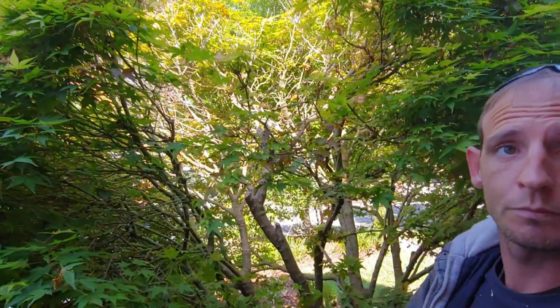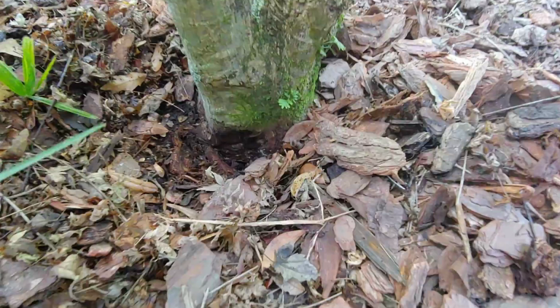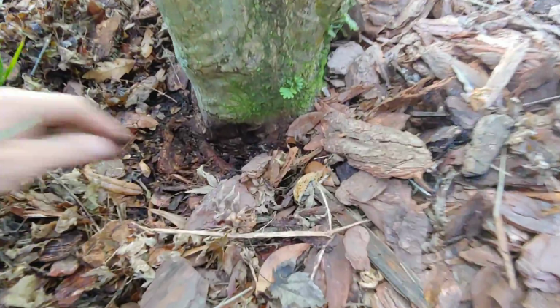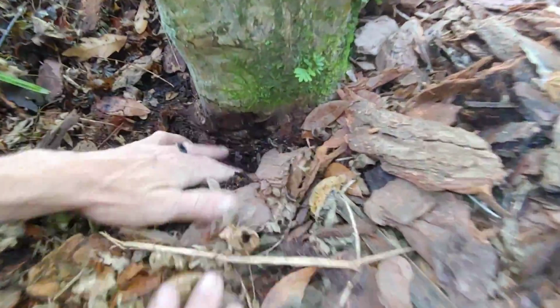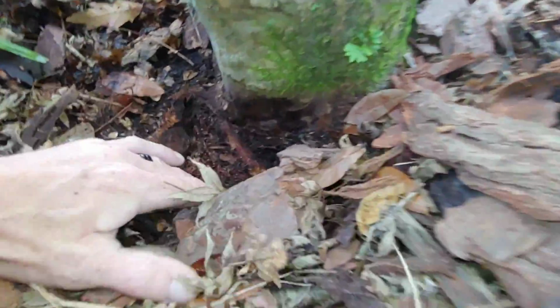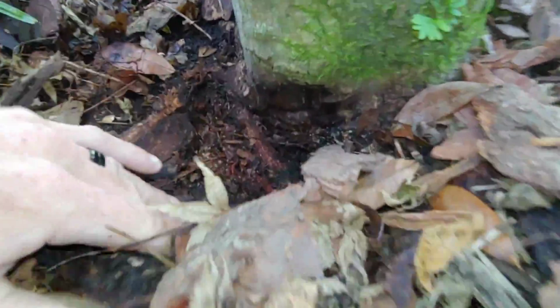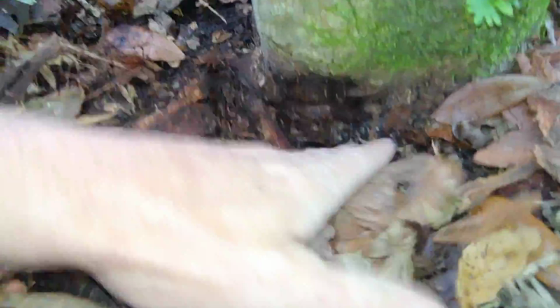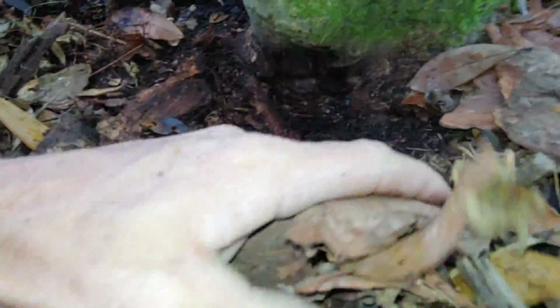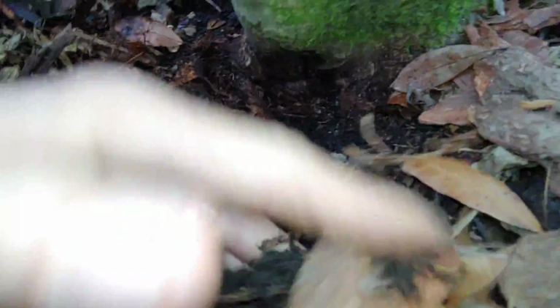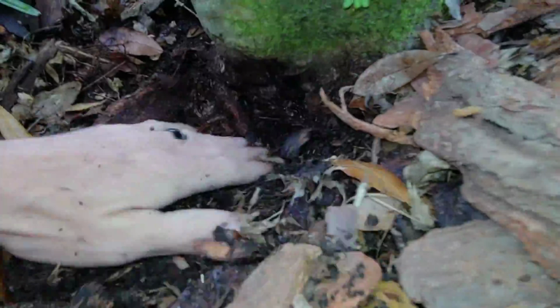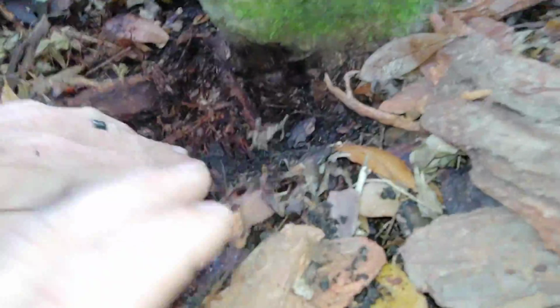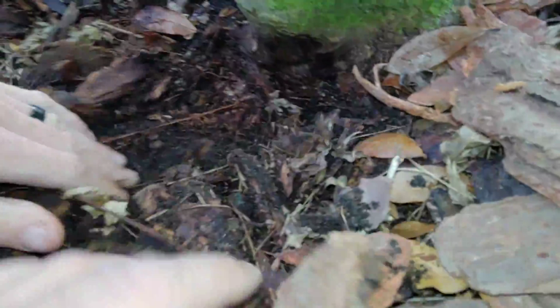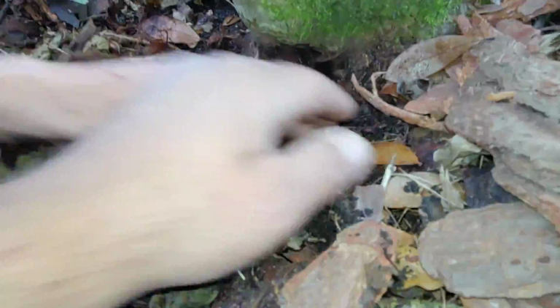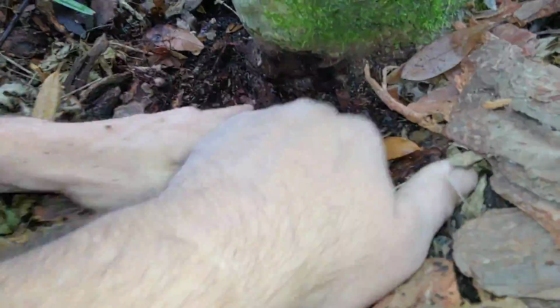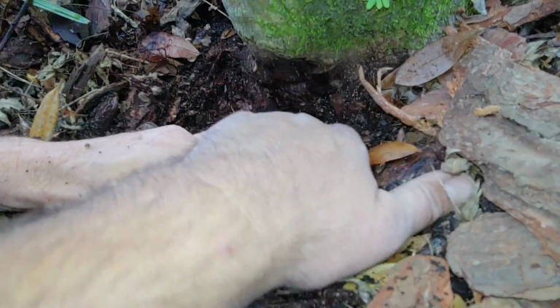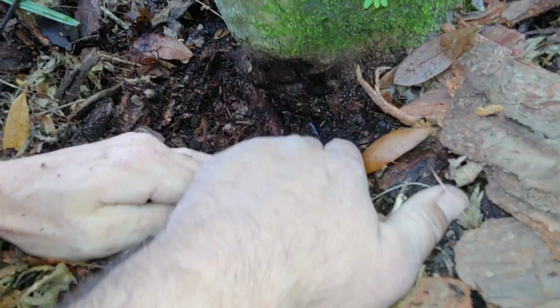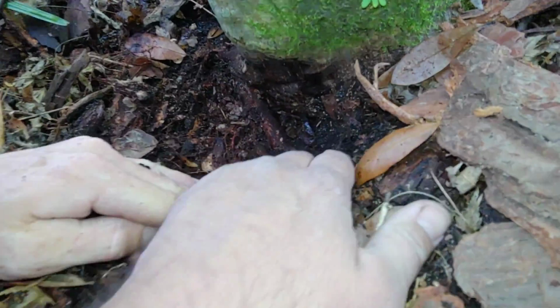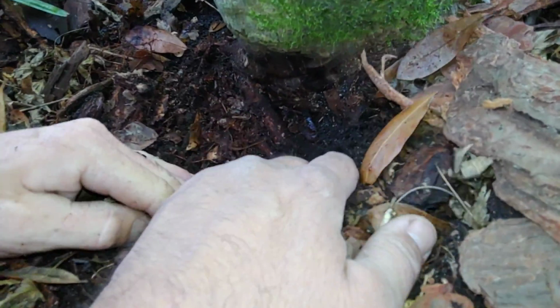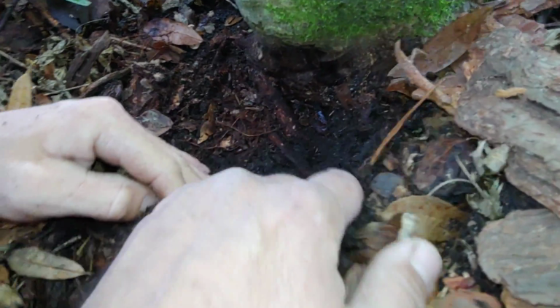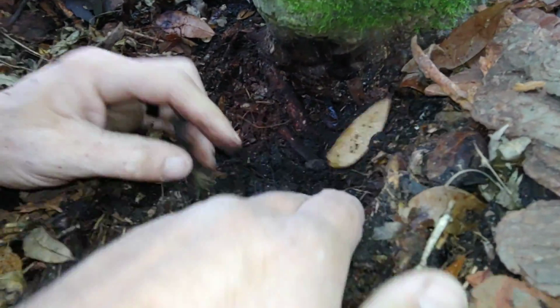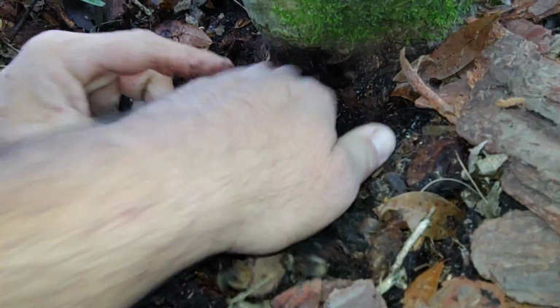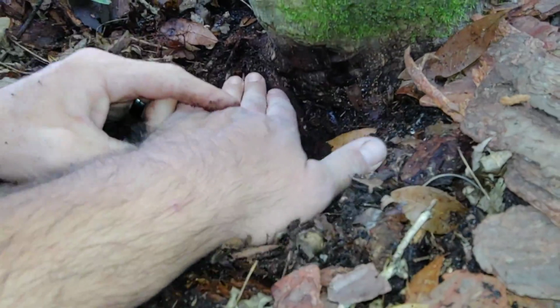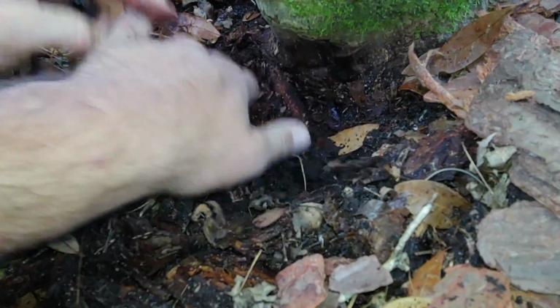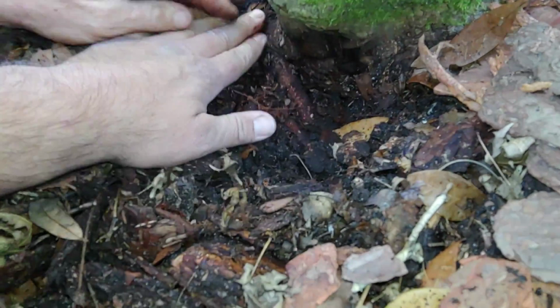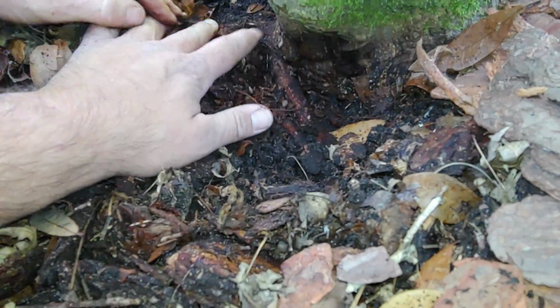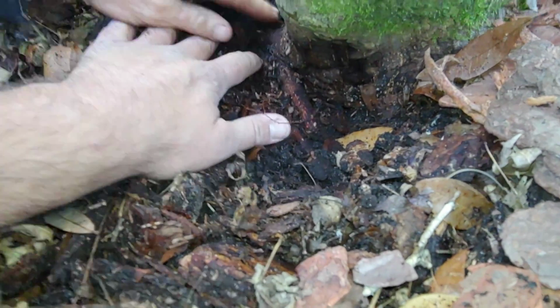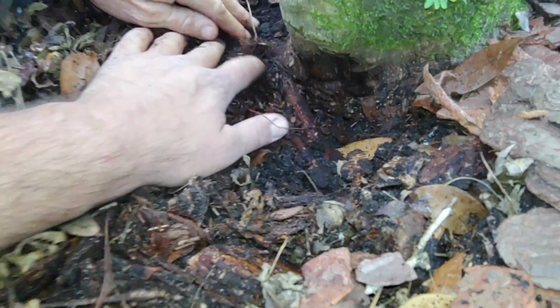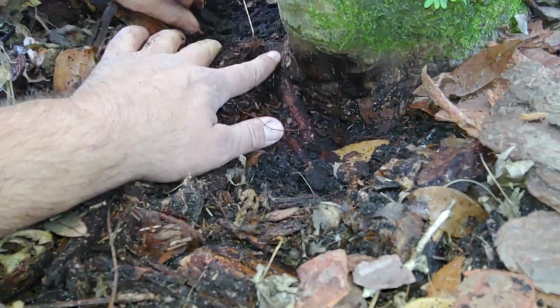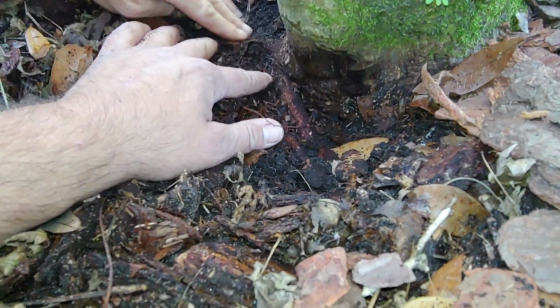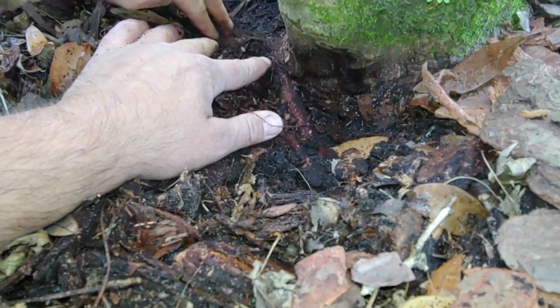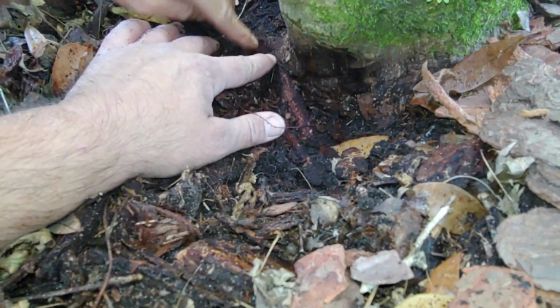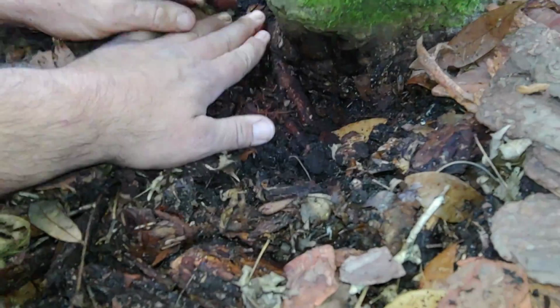Usually a combination of different factors leads to the demise of a tree. Let's dig down to the roots and see if there's anything unusual that may be contributing.